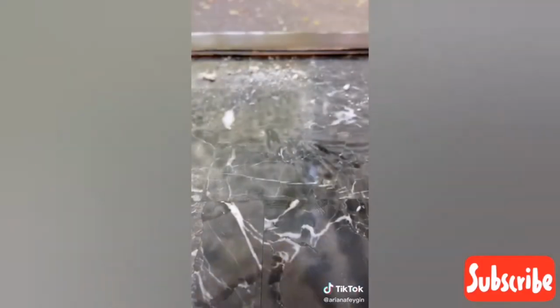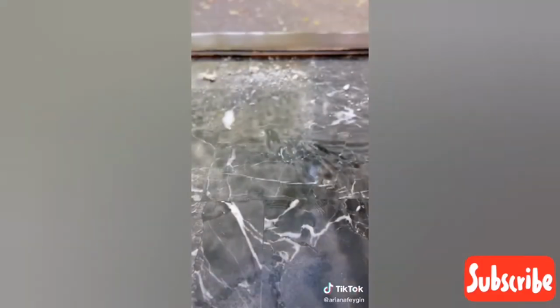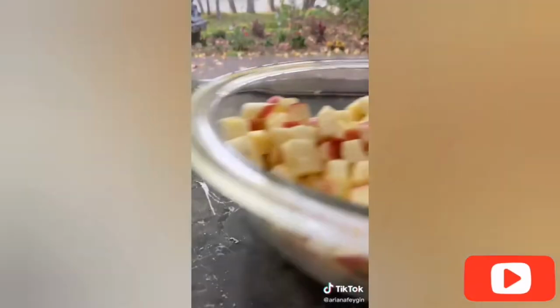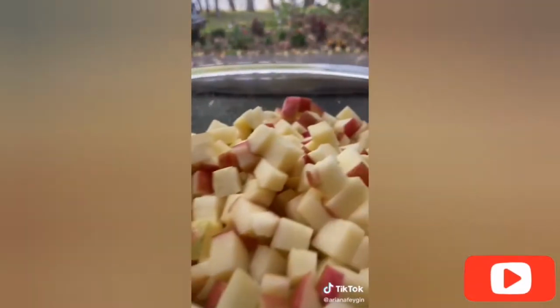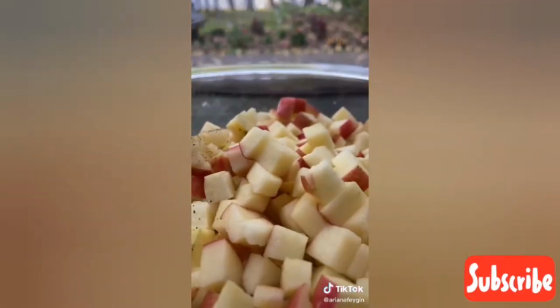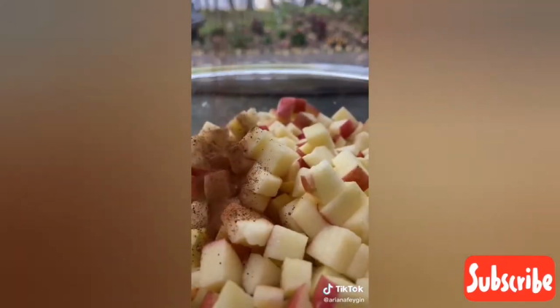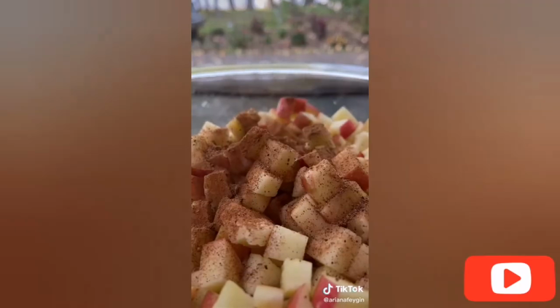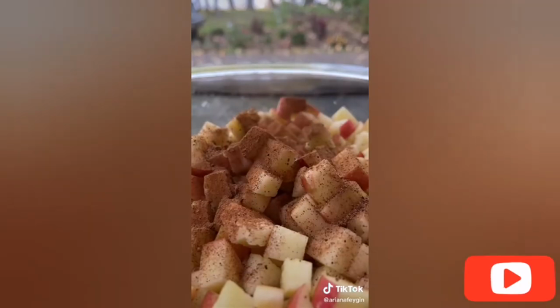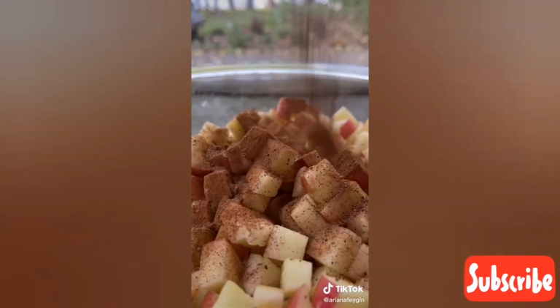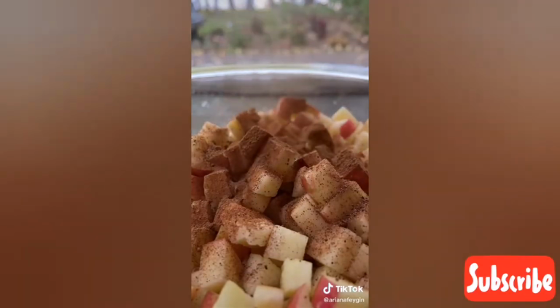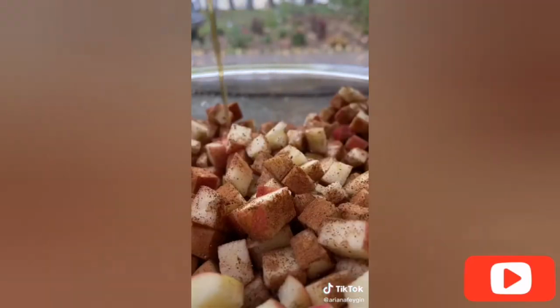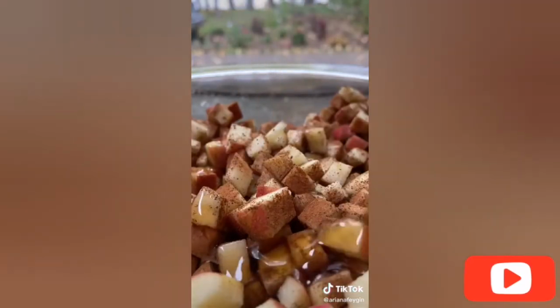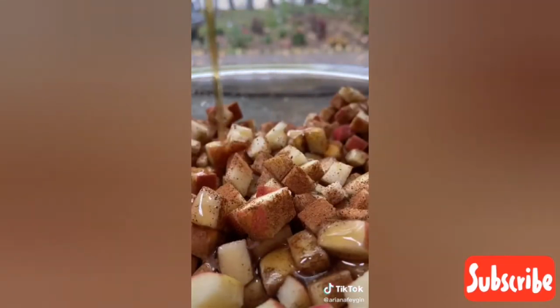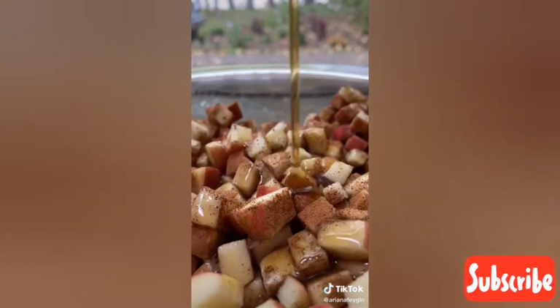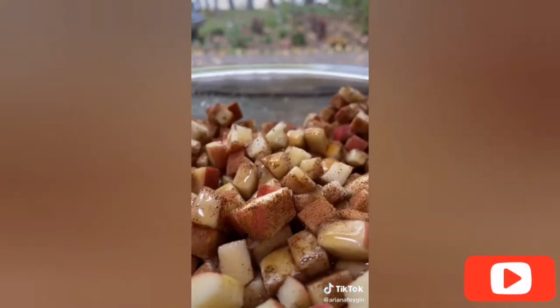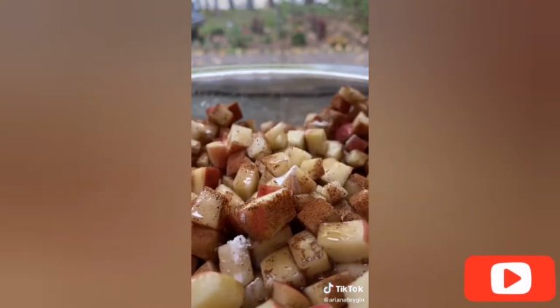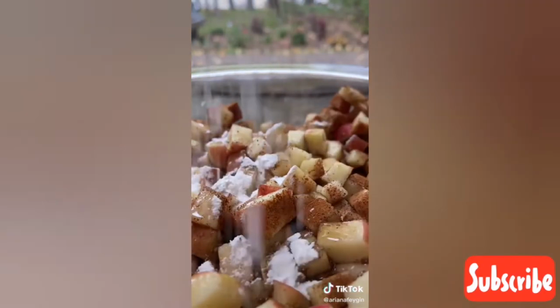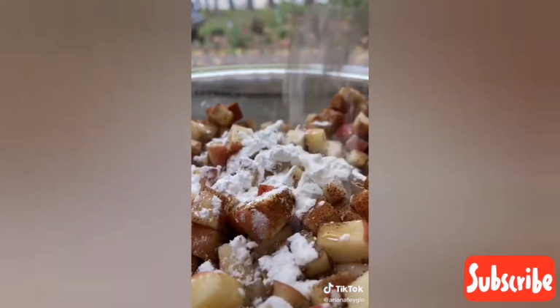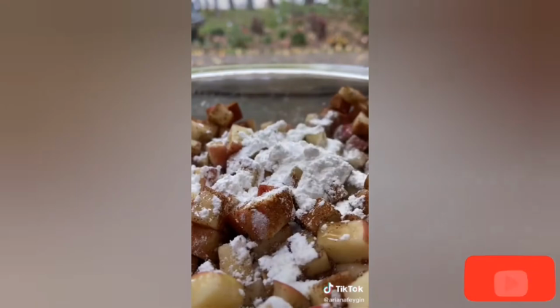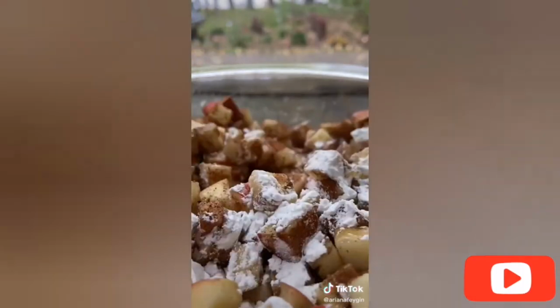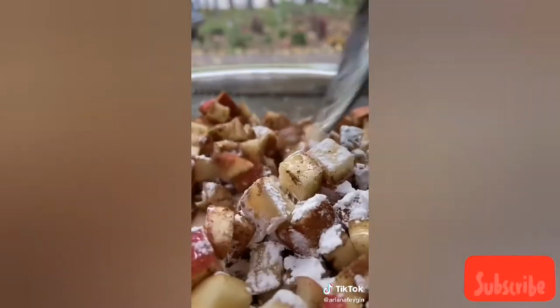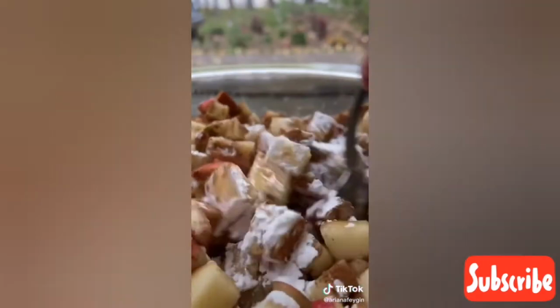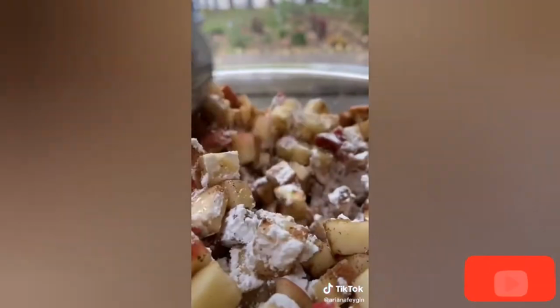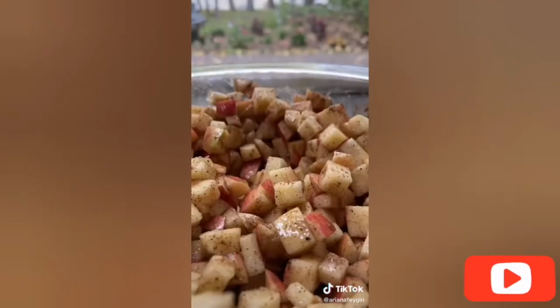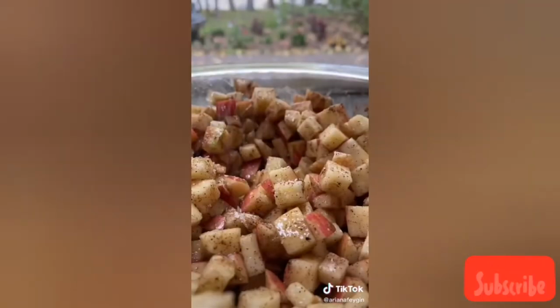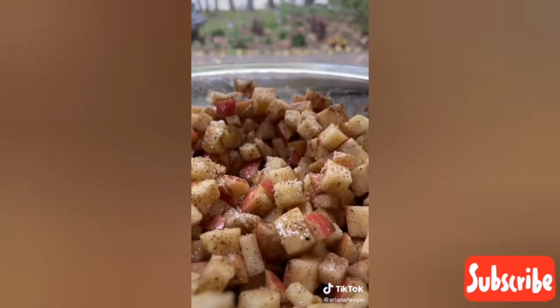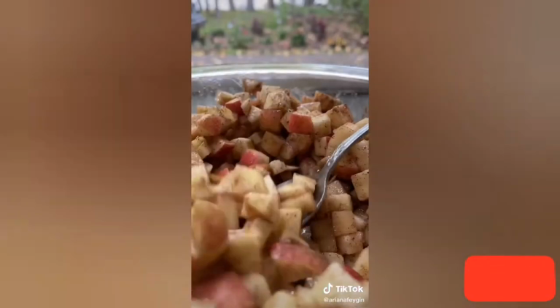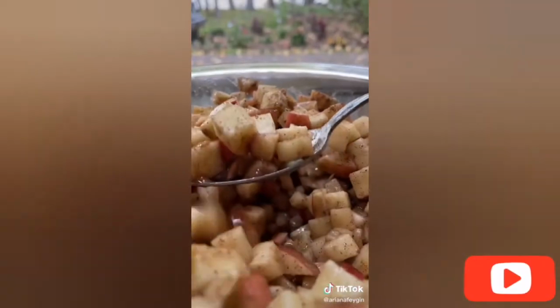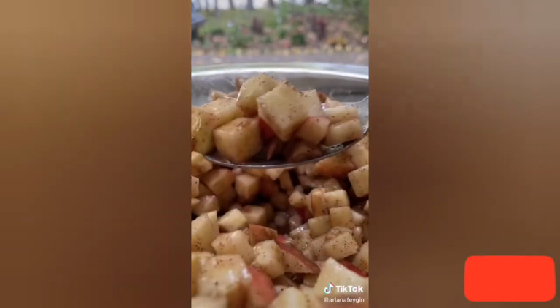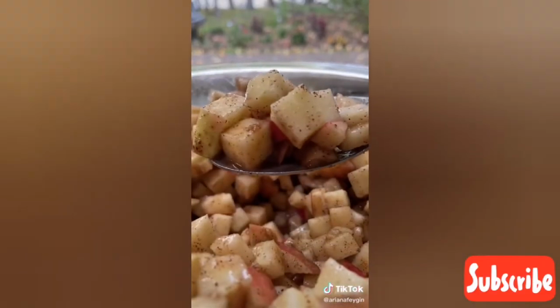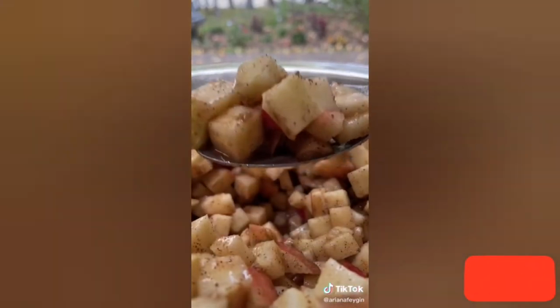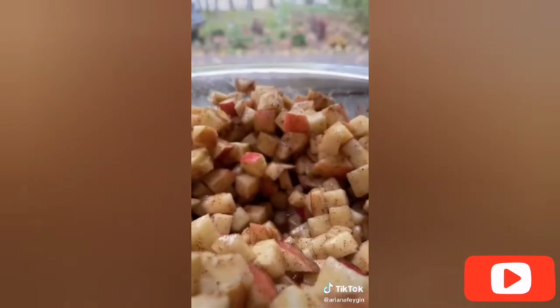Stick that into the refrigerator to chill while we make the filling. In this mixture I have four finely chopped apples, and to that I added a teaspoon of cinnamon, a teaspoon of nutmeg, a quarter cup of maple syrup, and two tablespoons of cornstarch which thickens it all up, and then a little sprinkle of salt.